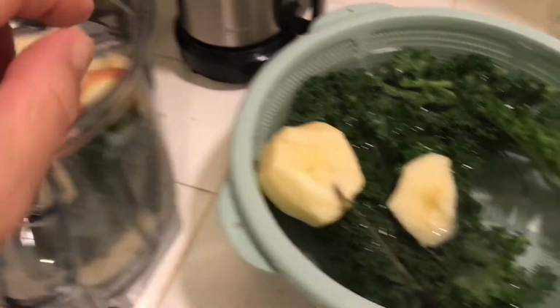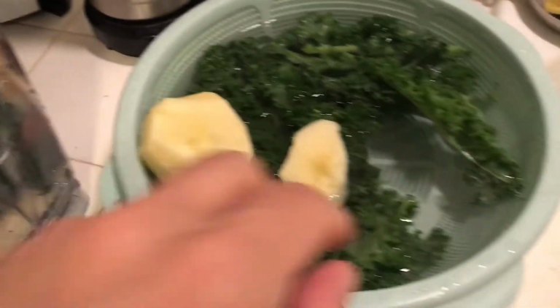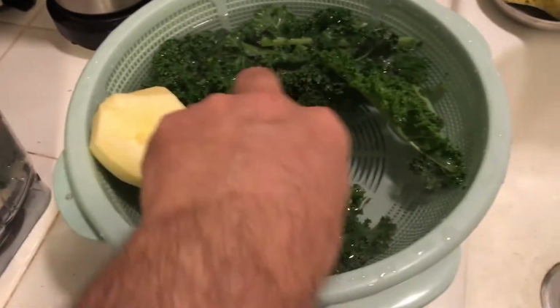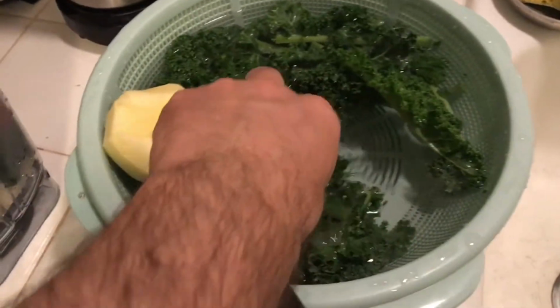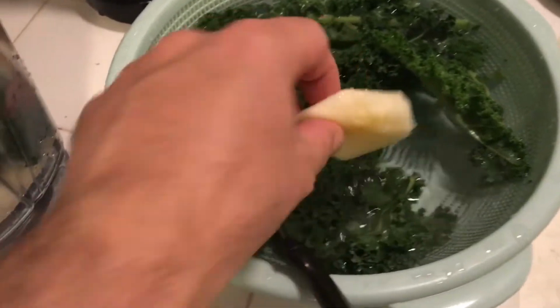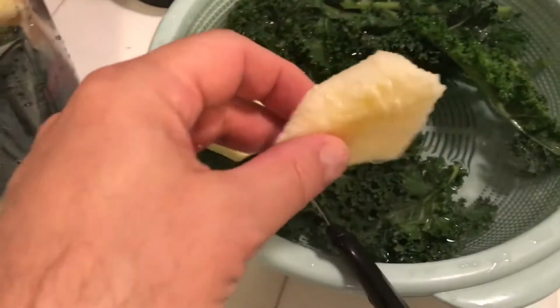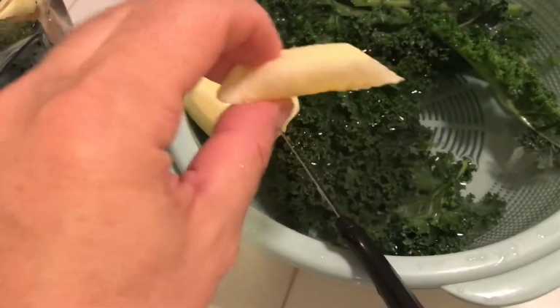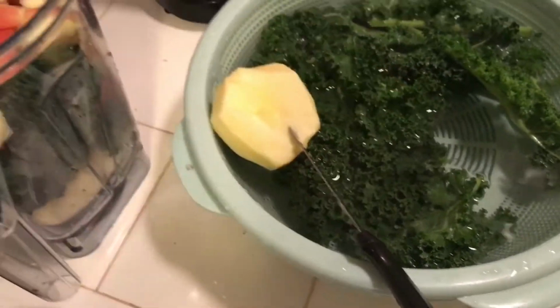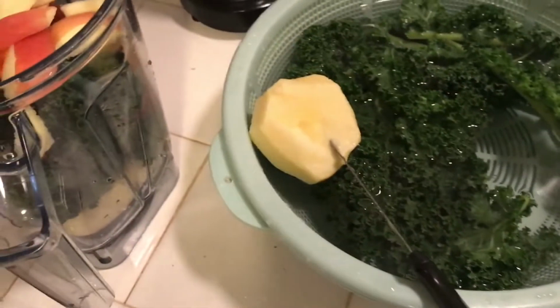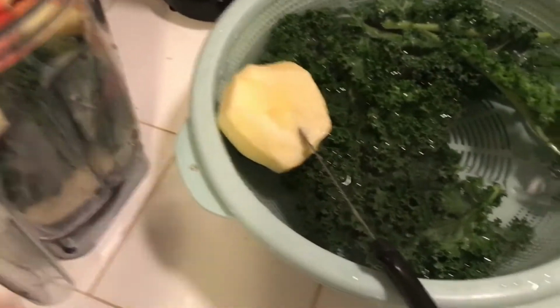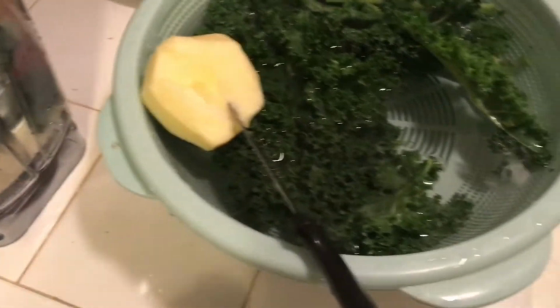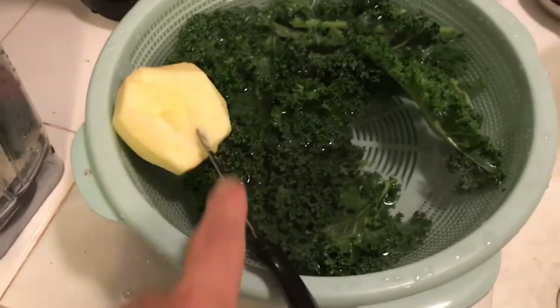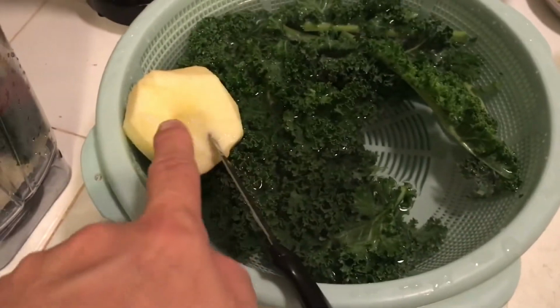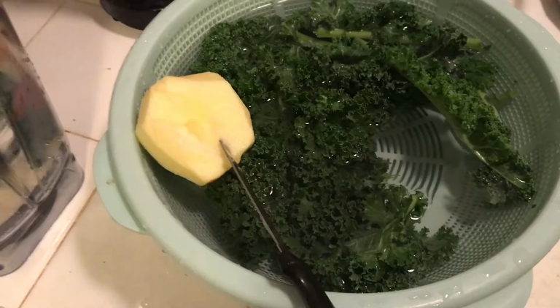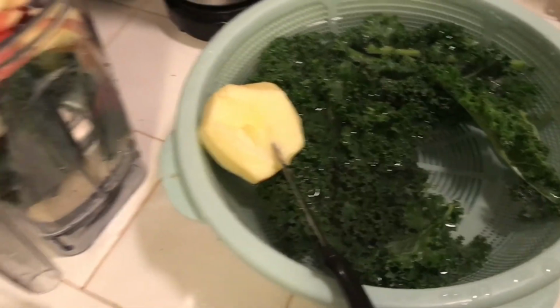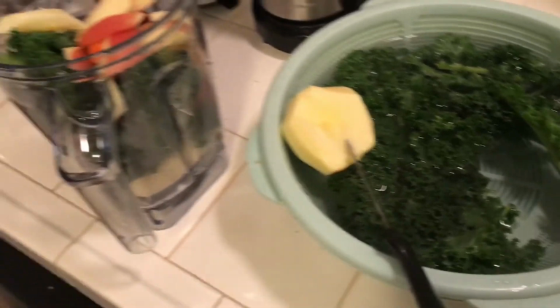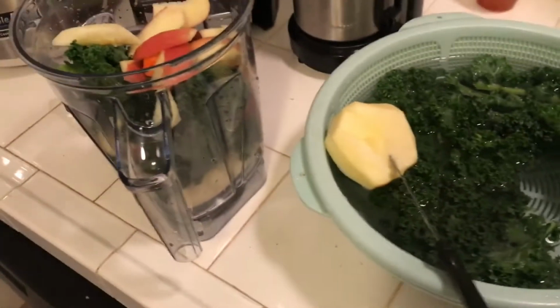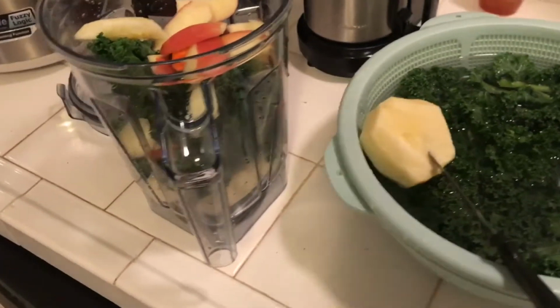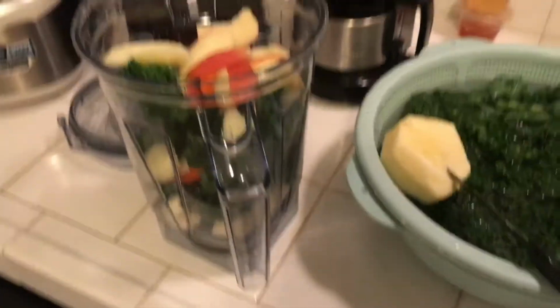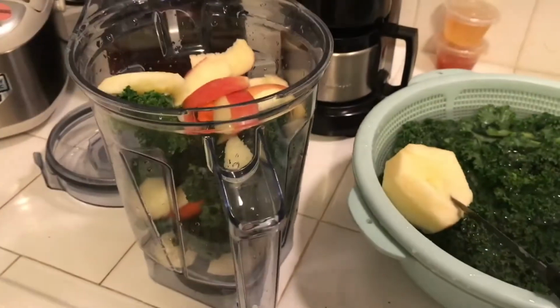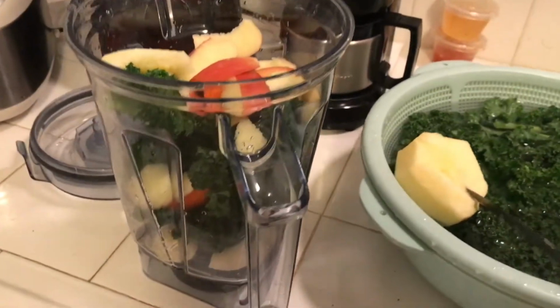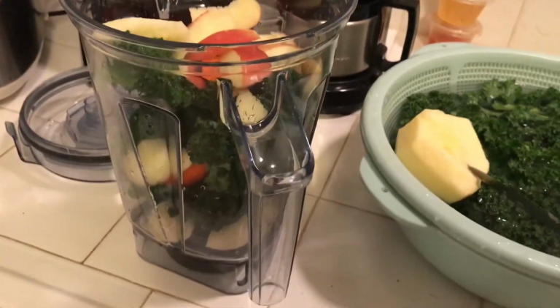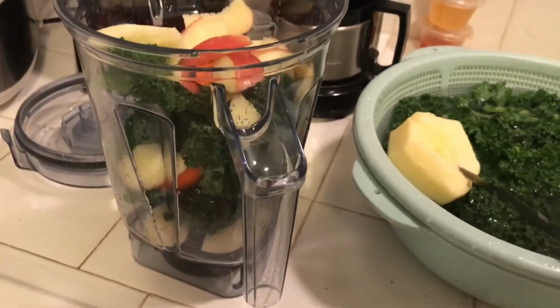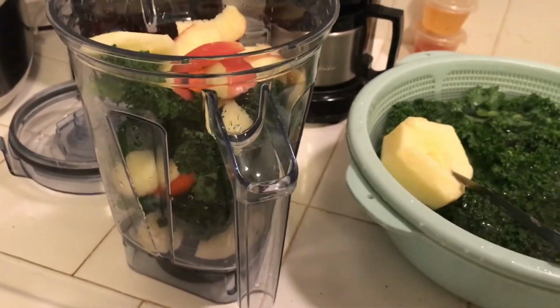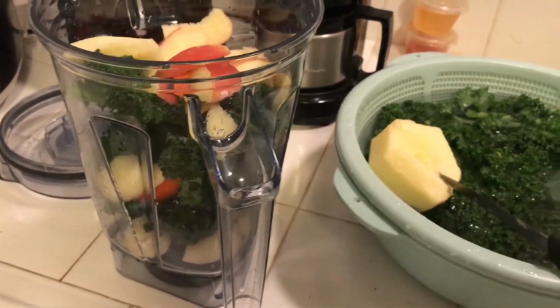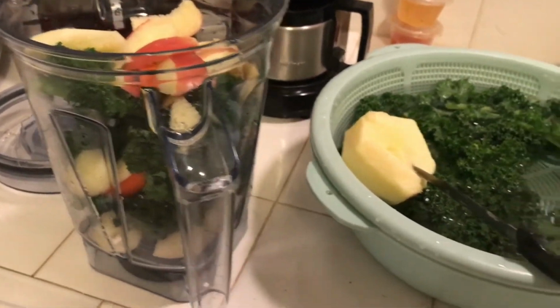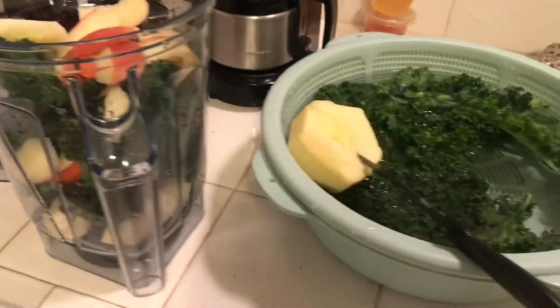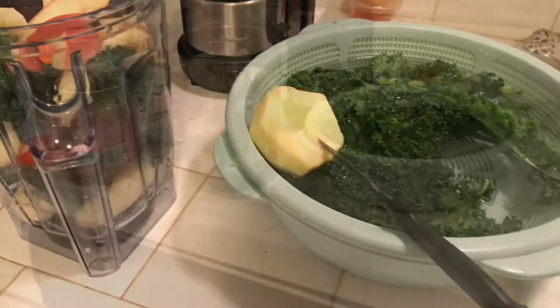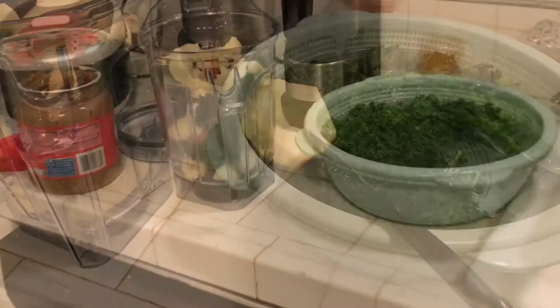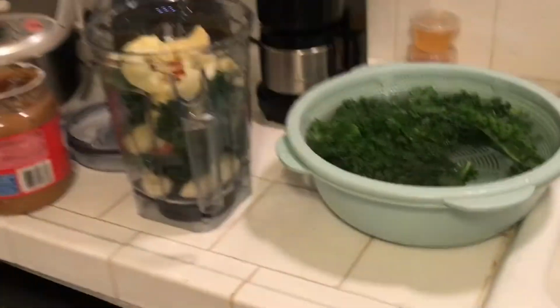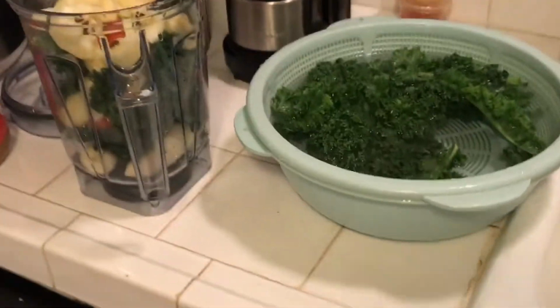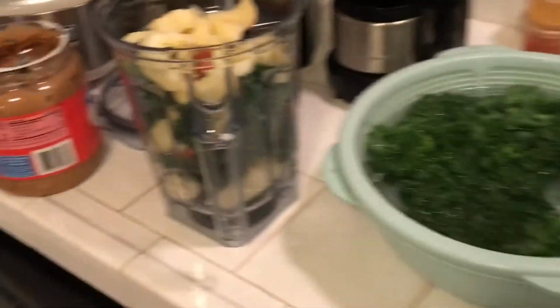At the end of the video I'll show you how you really have to wash the kale good. I also put one carrot and one apple in there. Make sure you triple wash all your fruits and vegetables.